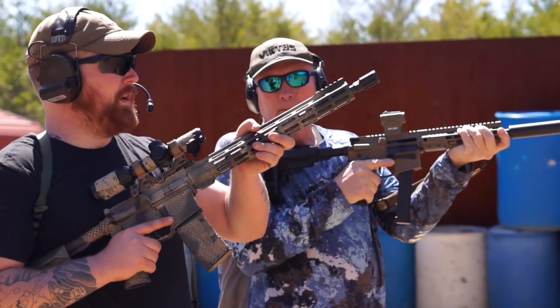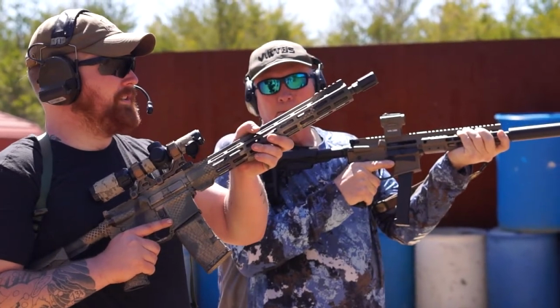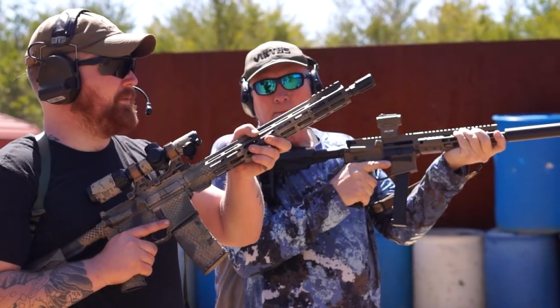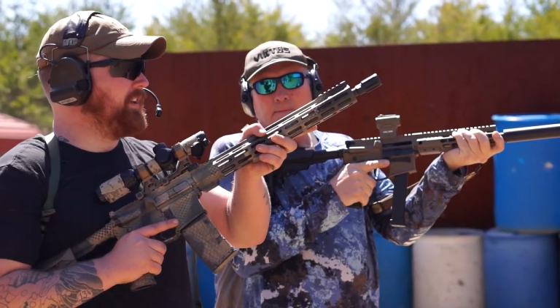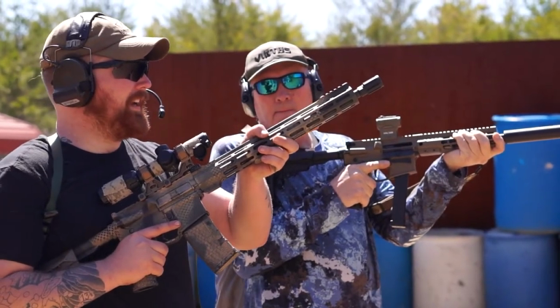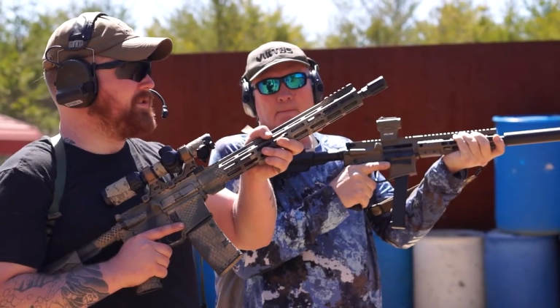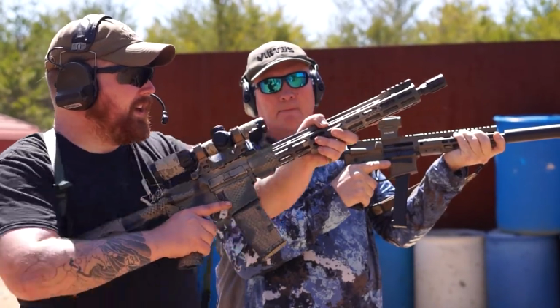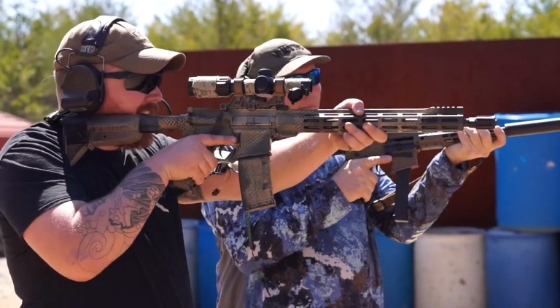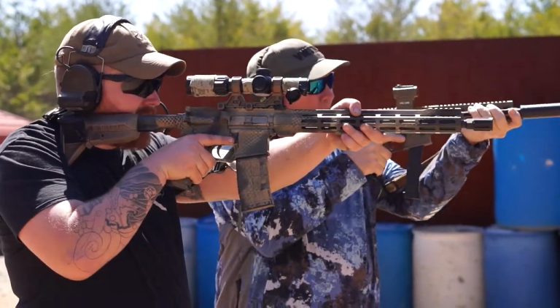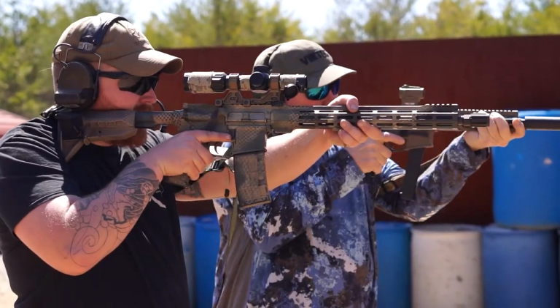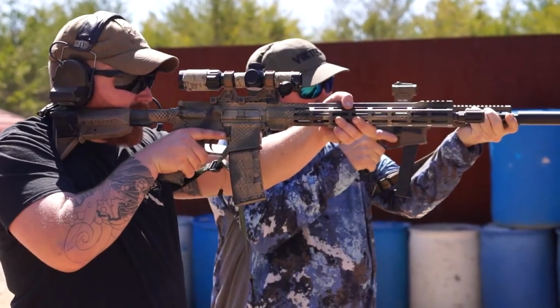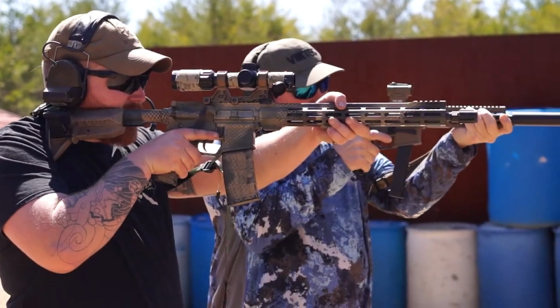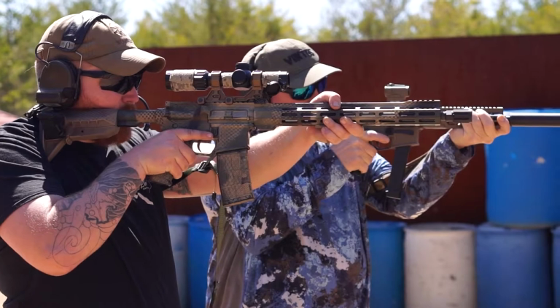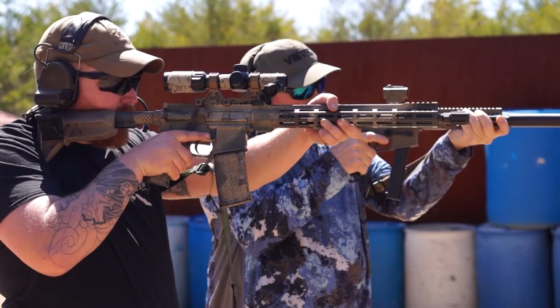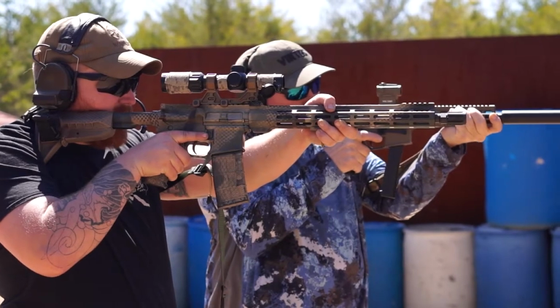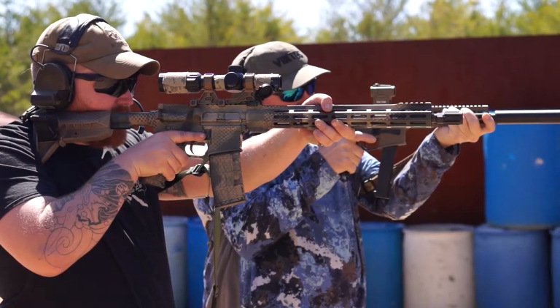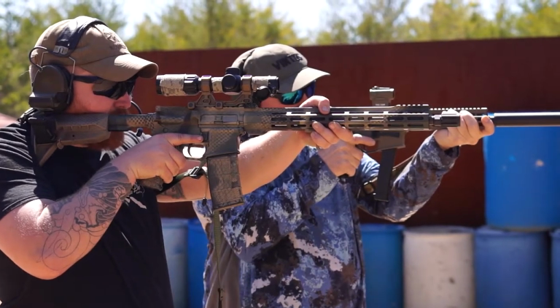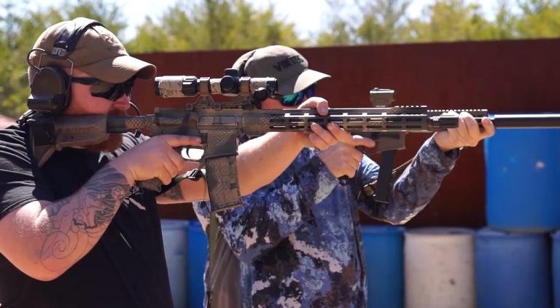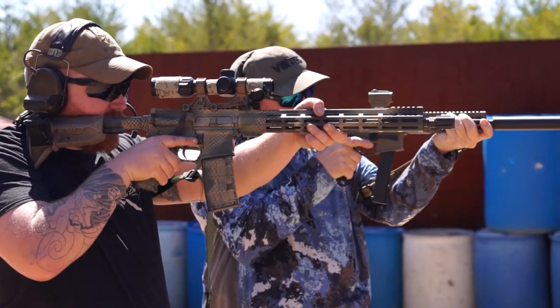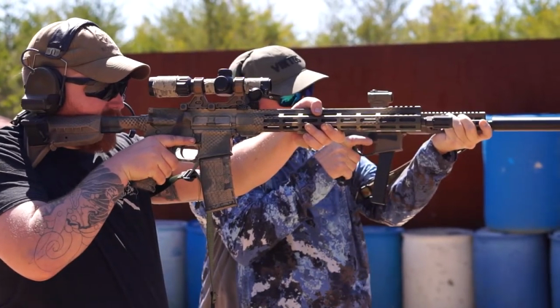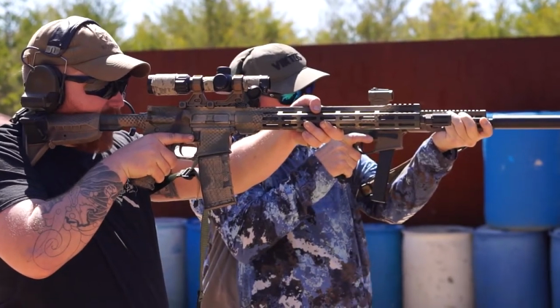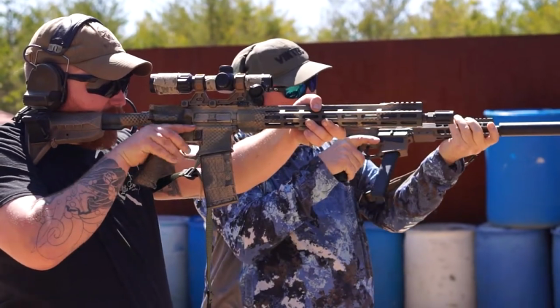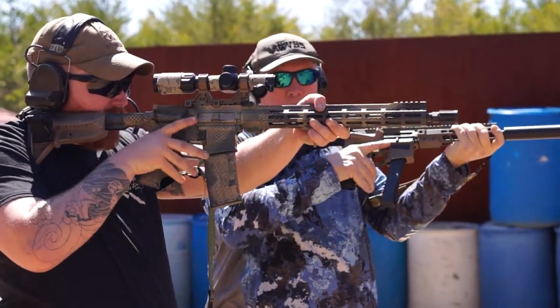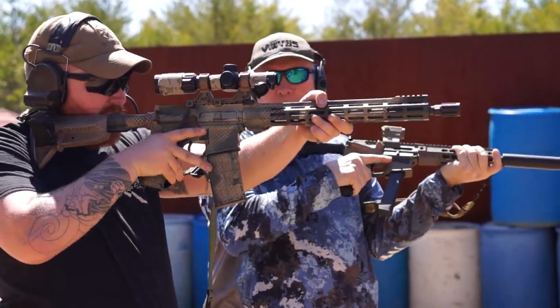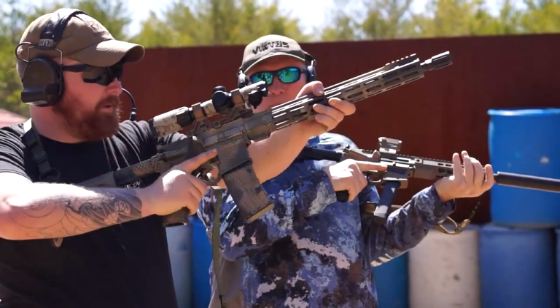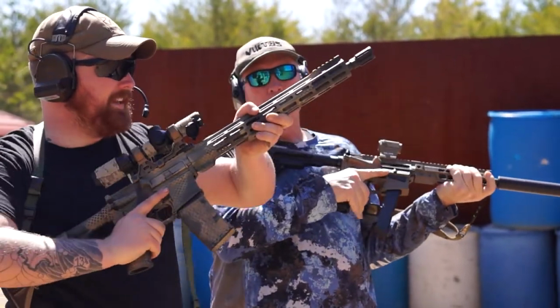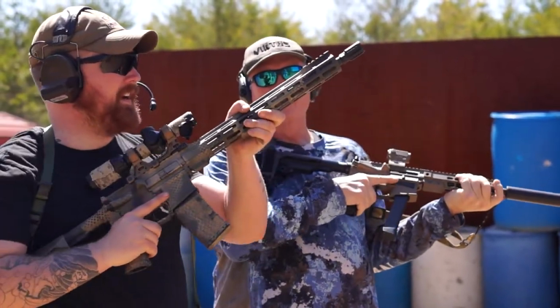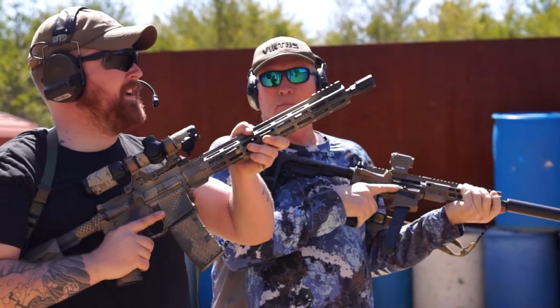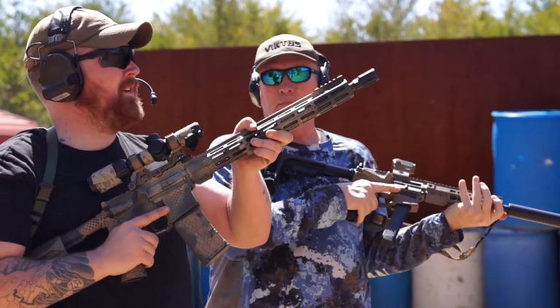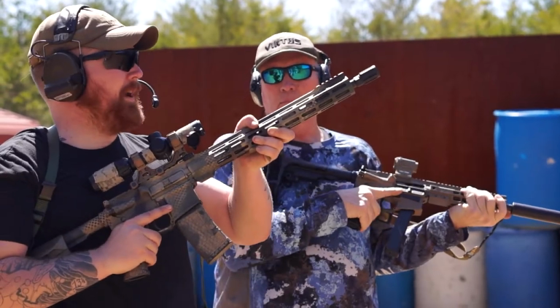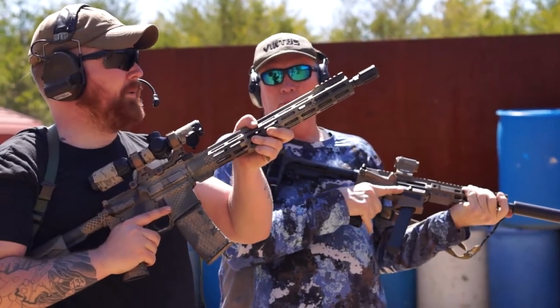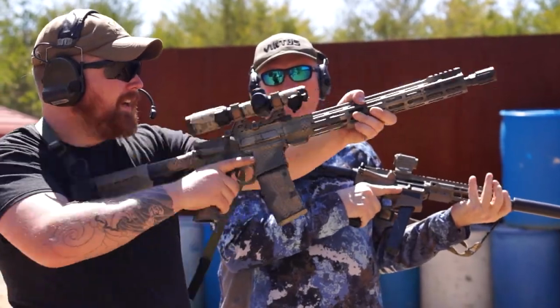From here, what a presentation would look like is you come up, get the stock, point it firmly in your shoulder, get into the optic, and you're going to be right there for a high port presentation.